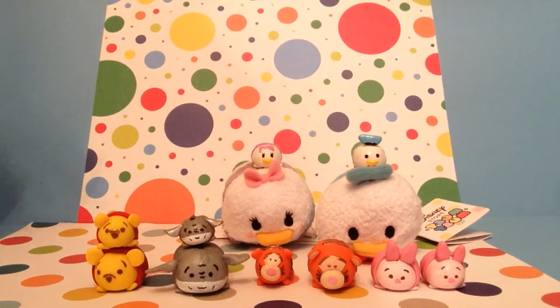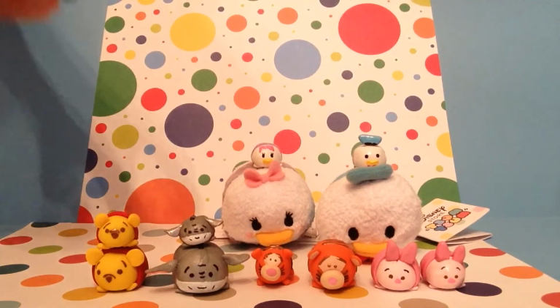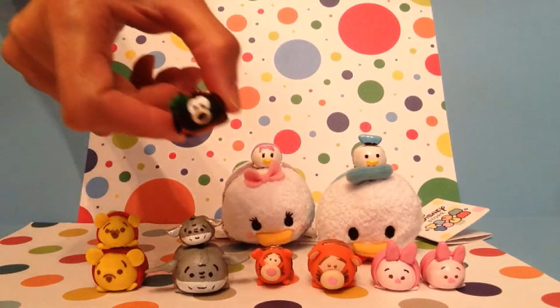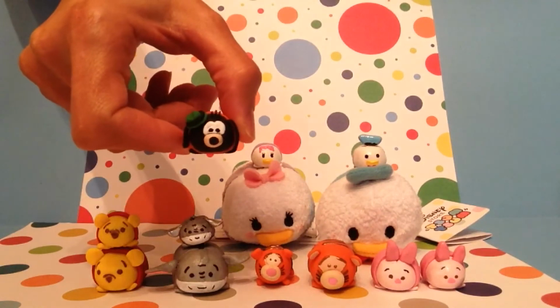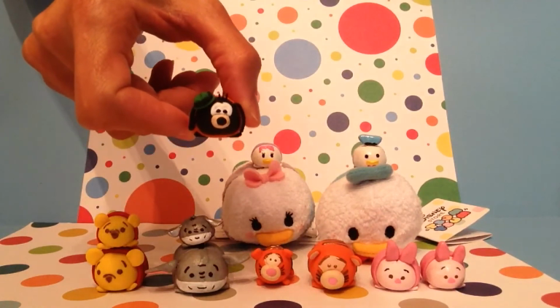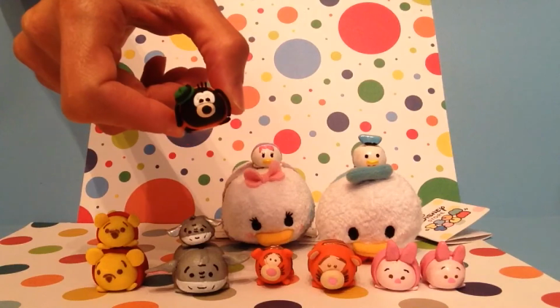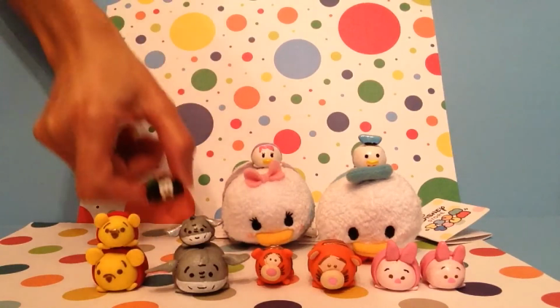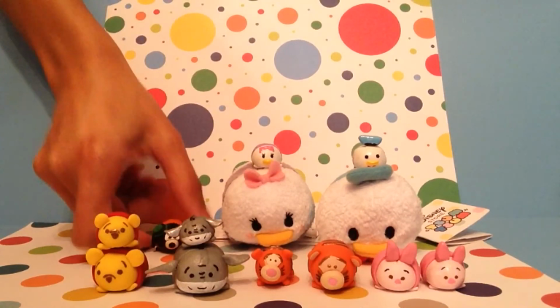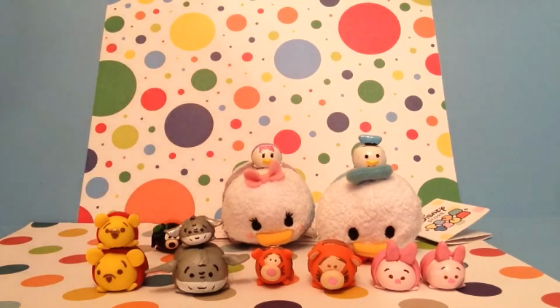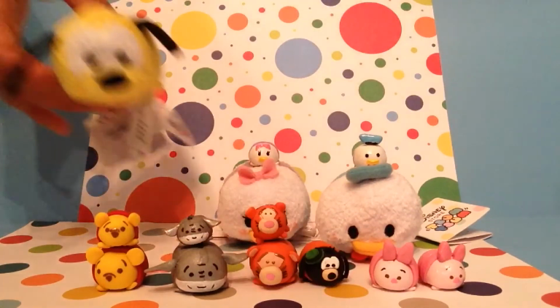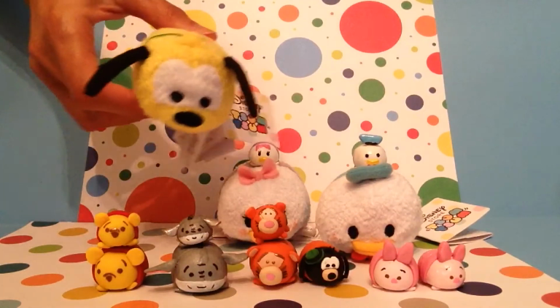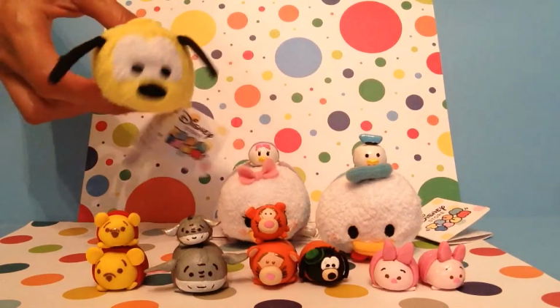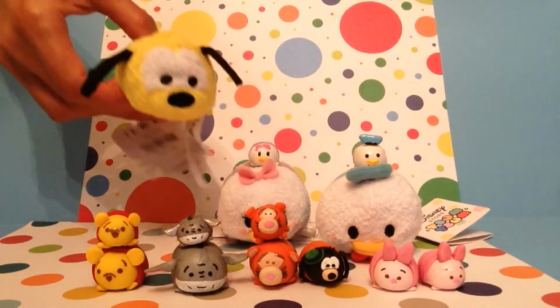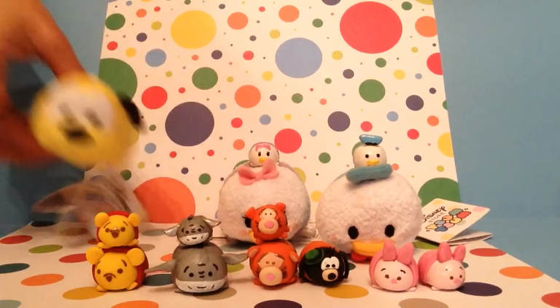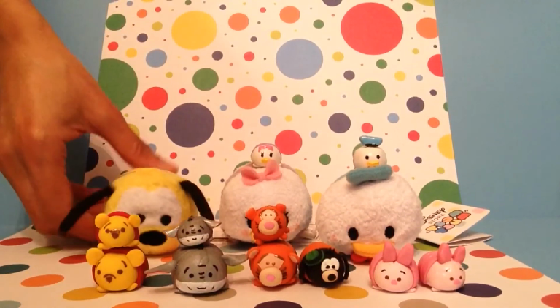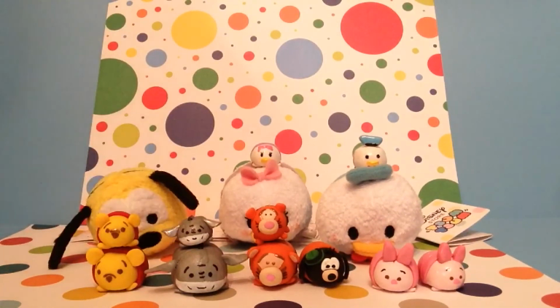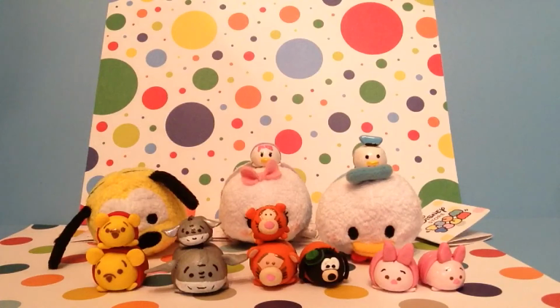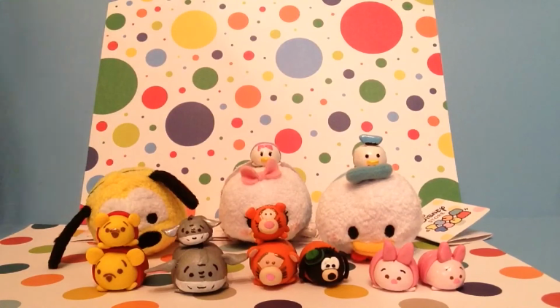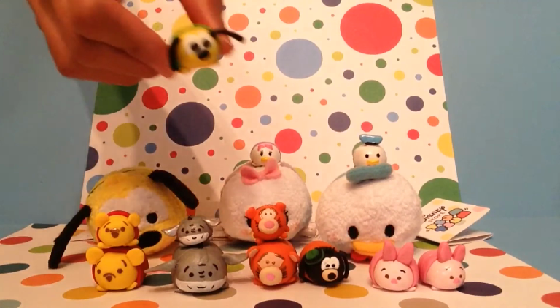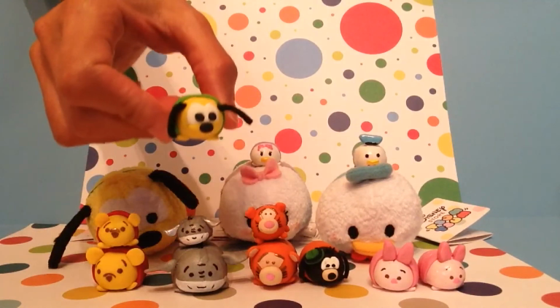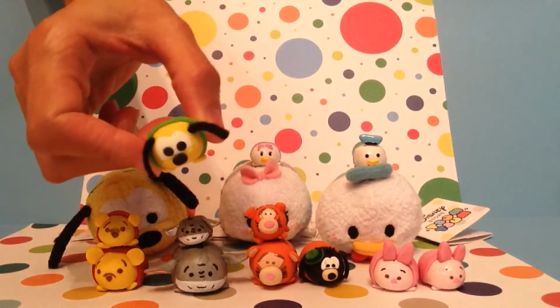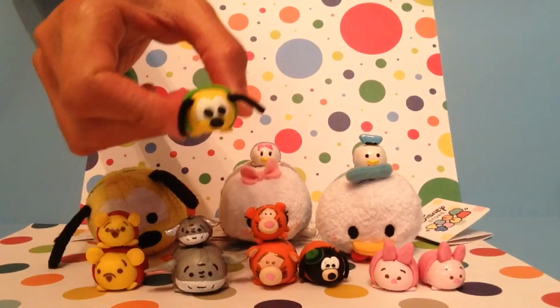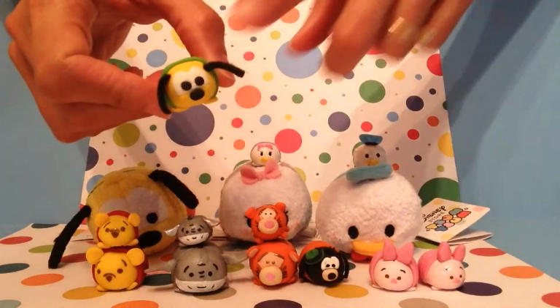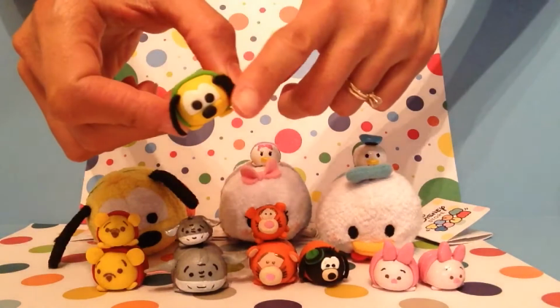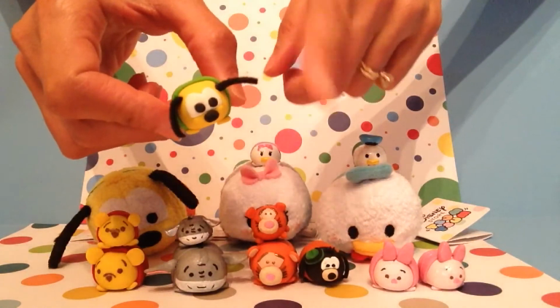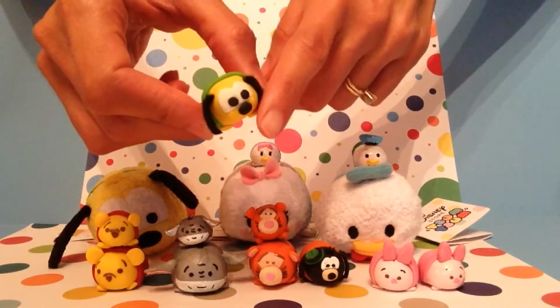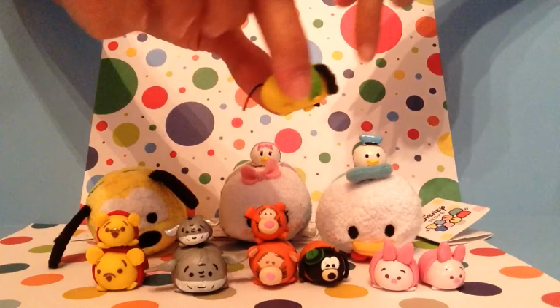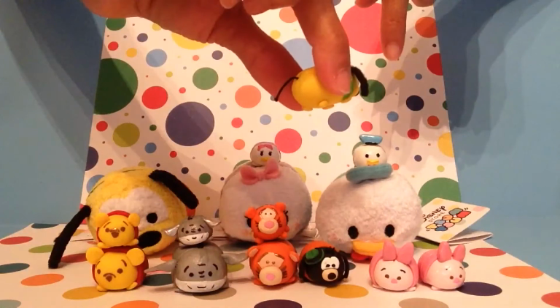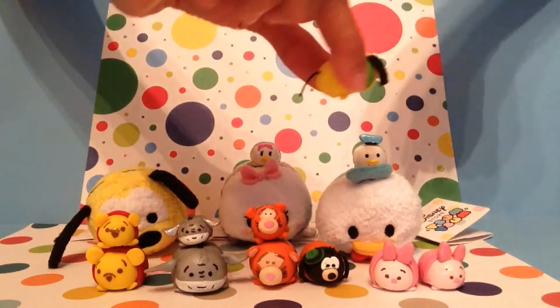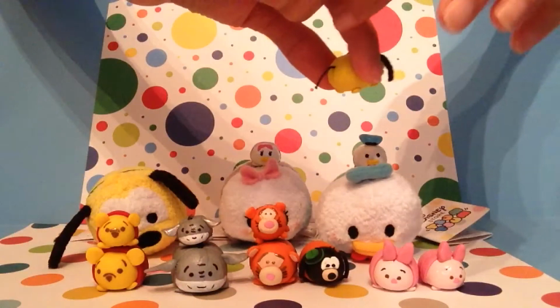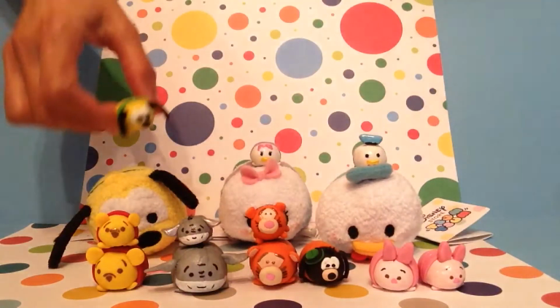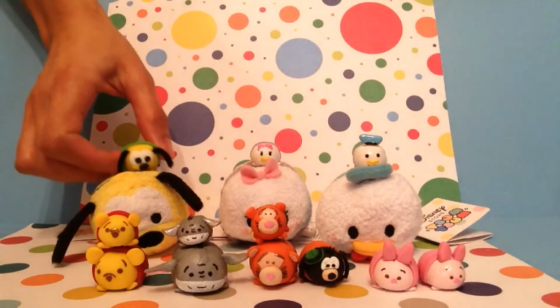And then I also made Goofy. I also made Pluto, and this is a Pluto Tsum Tsum and this is the one I made. For this one I actually used felt ears instead of using just complete polymer clay, and I added a little string for his tail.